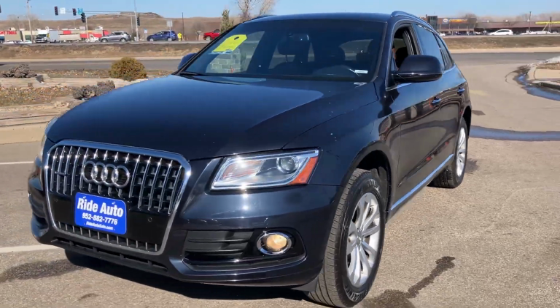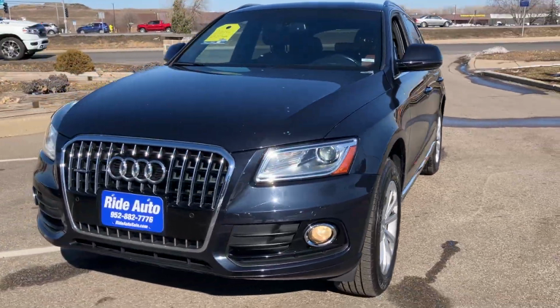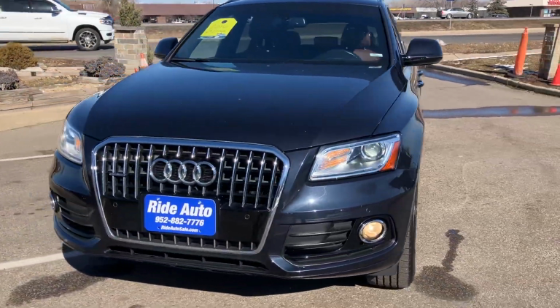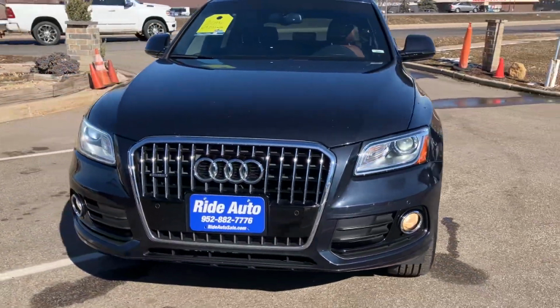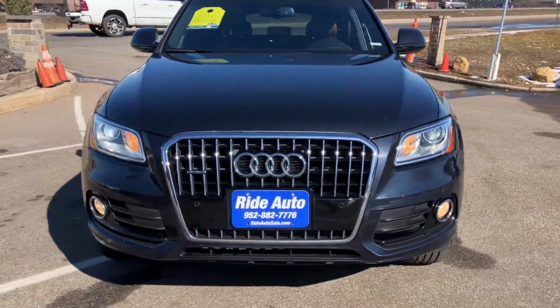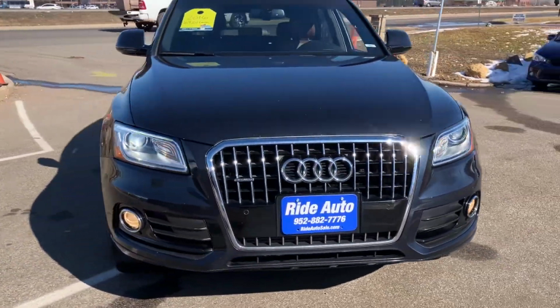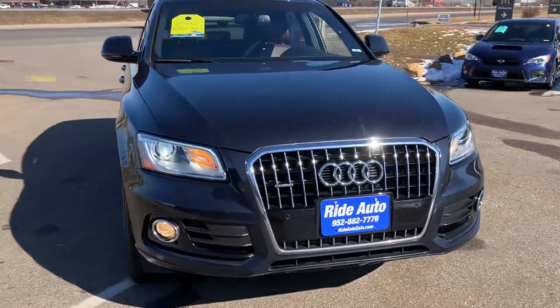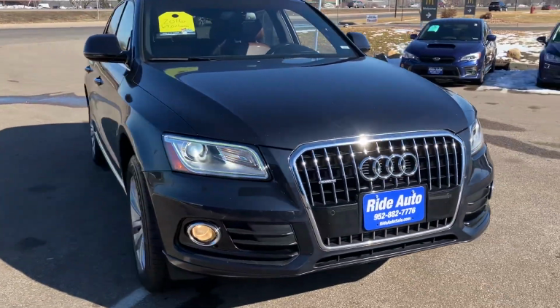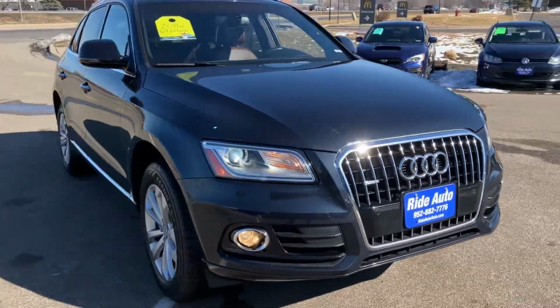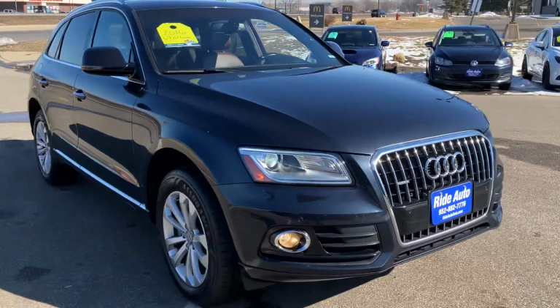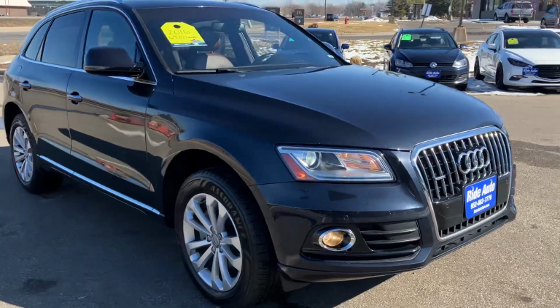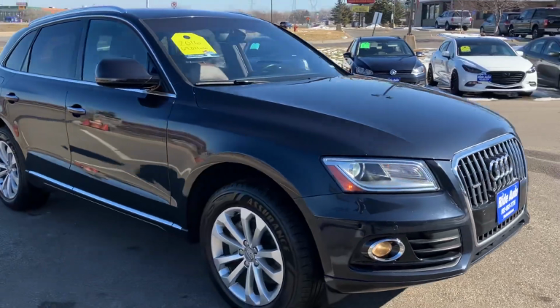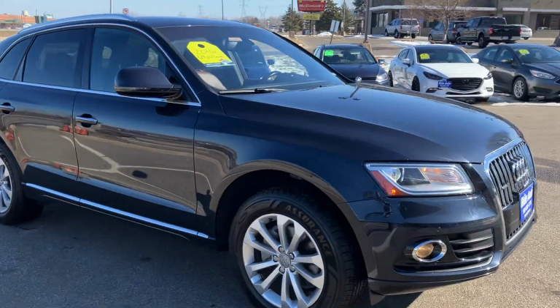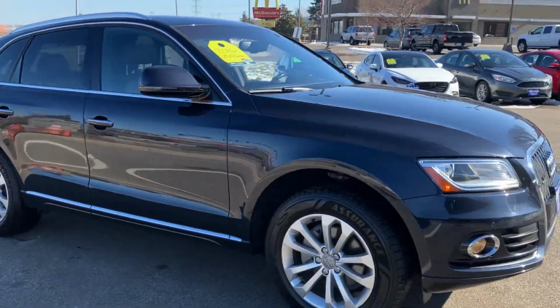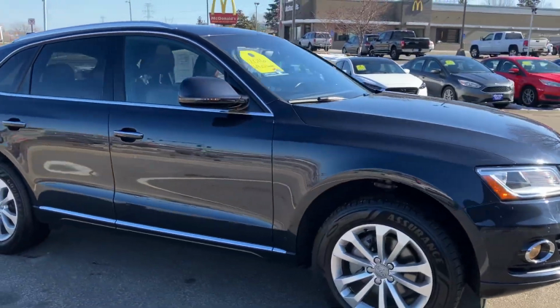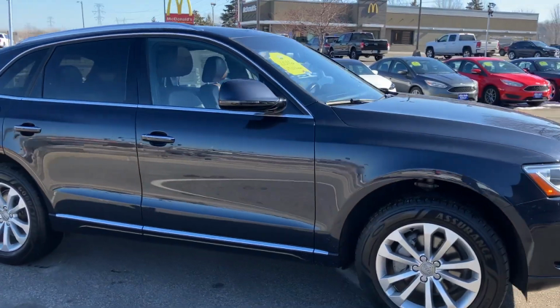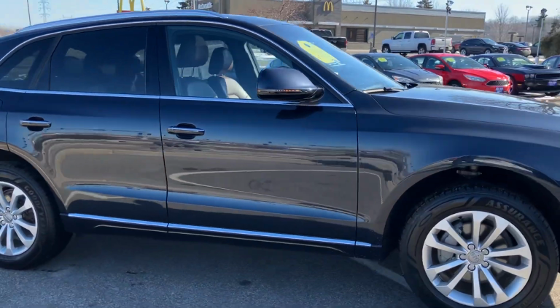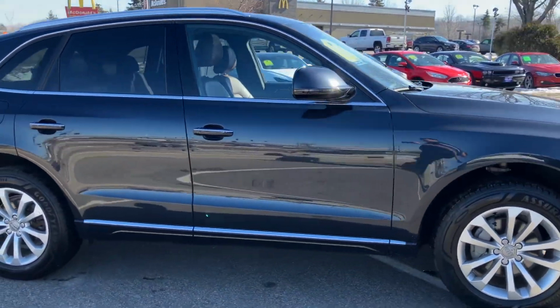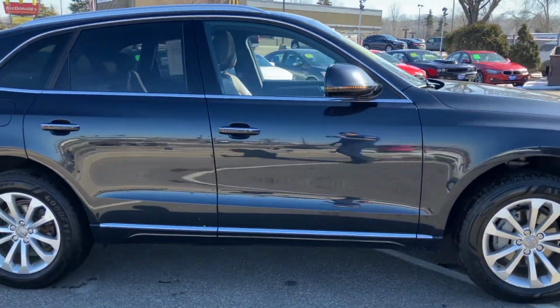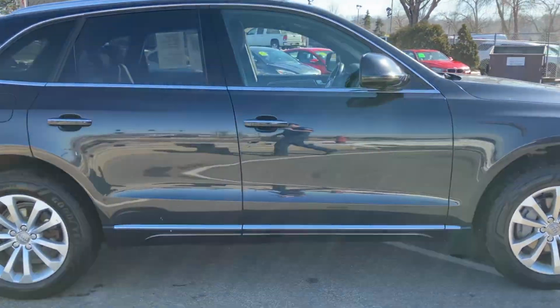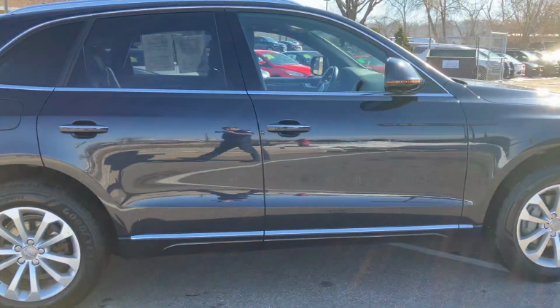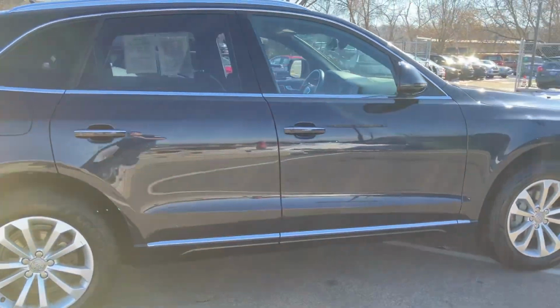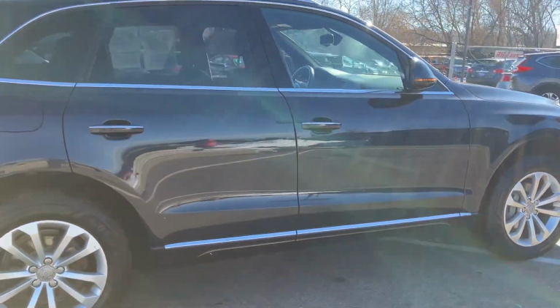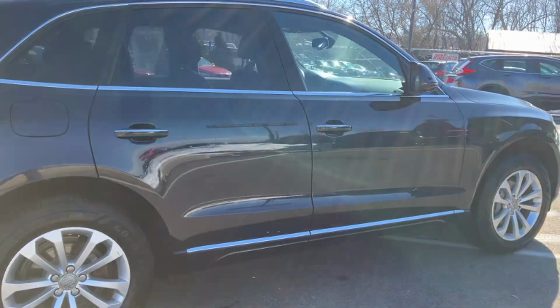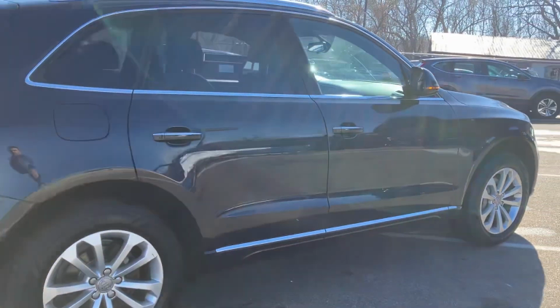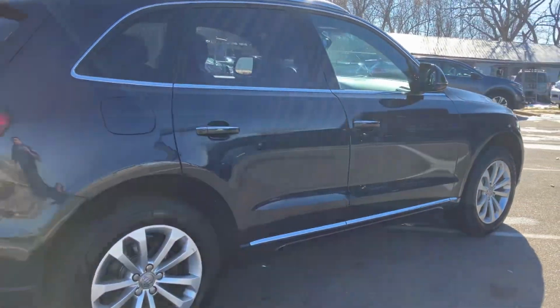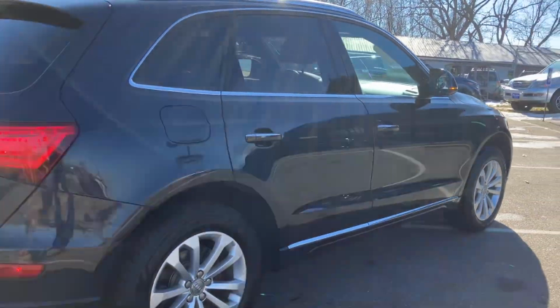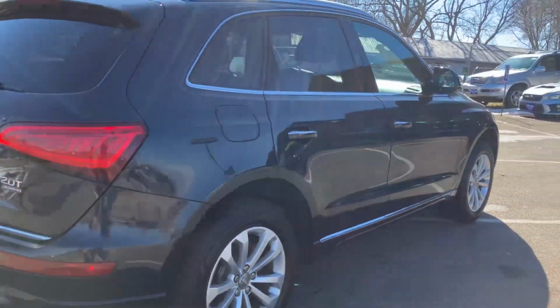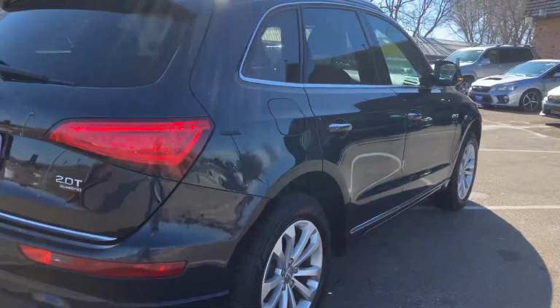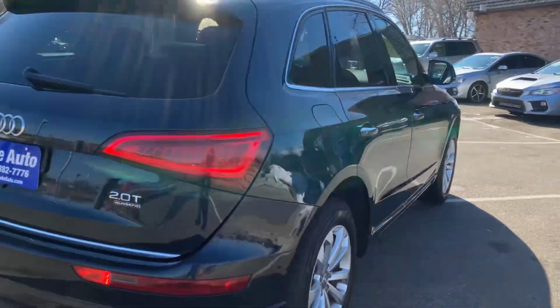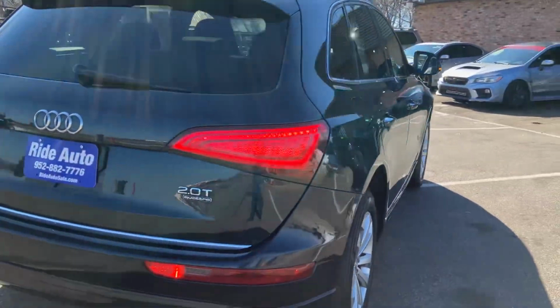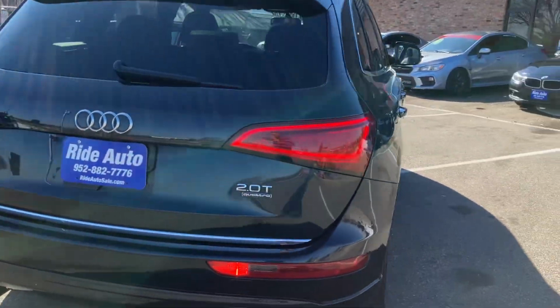Hello and welcome to Ride Auto. Pleased to have you with us where today we have this extremely clean 2016 Audi Q5 crossover SUV, Quattro all wheel drive, 2.0 four cylinder.